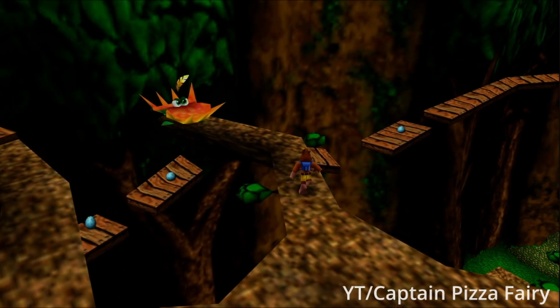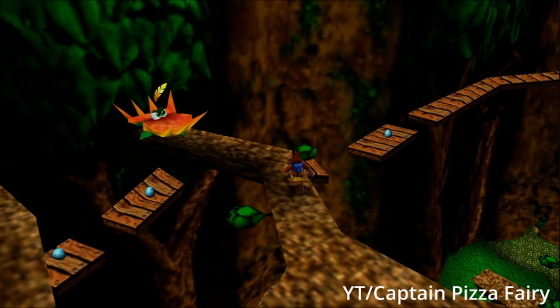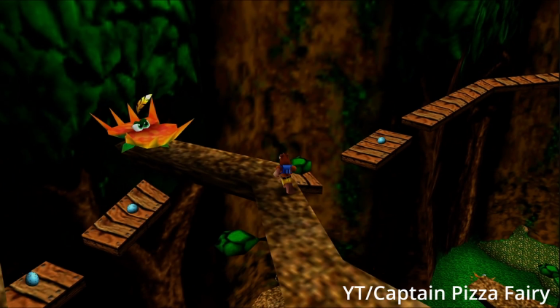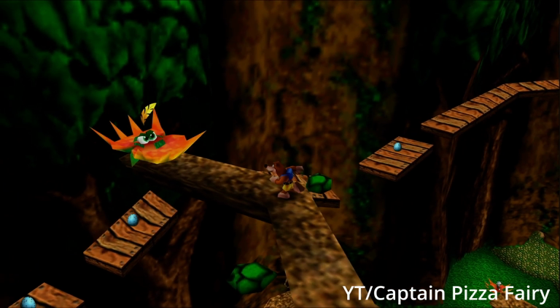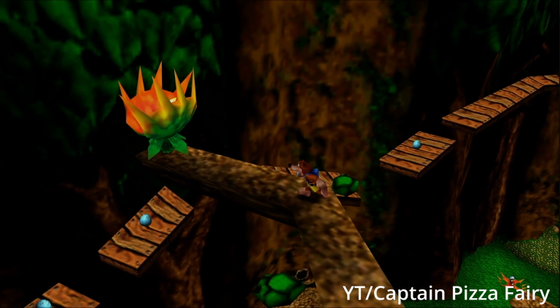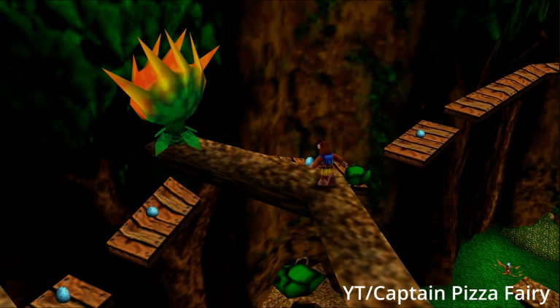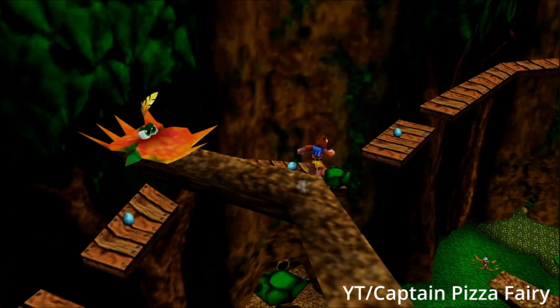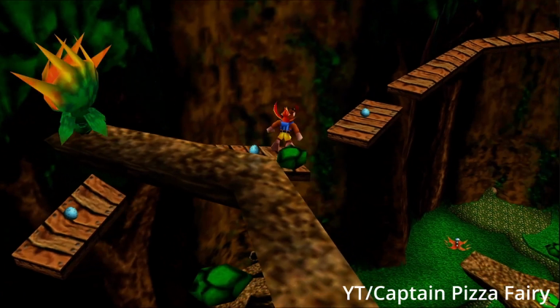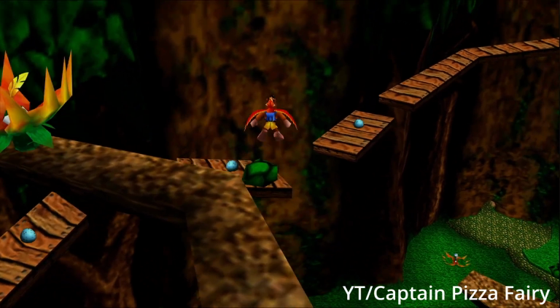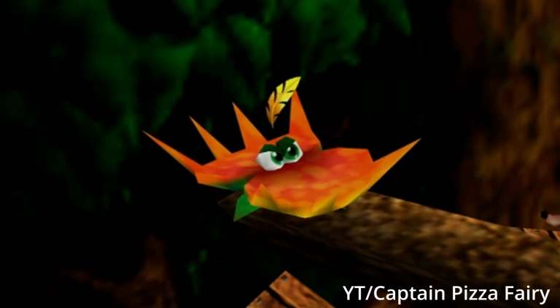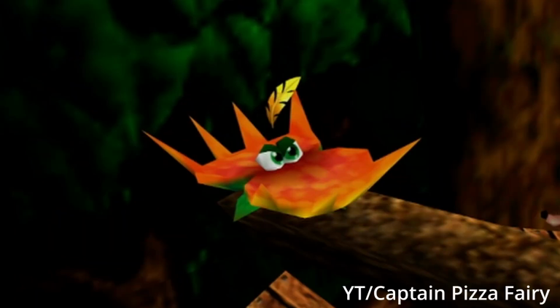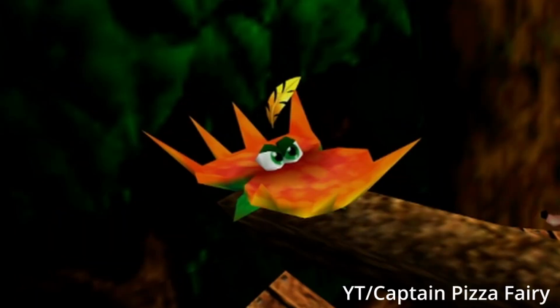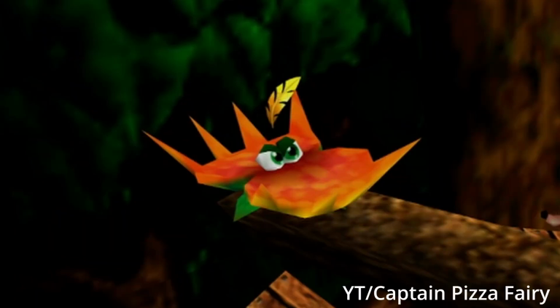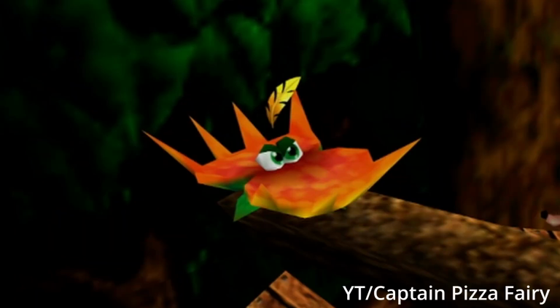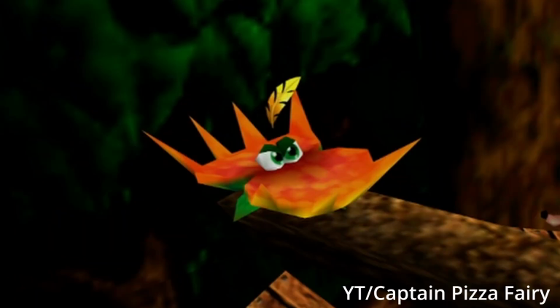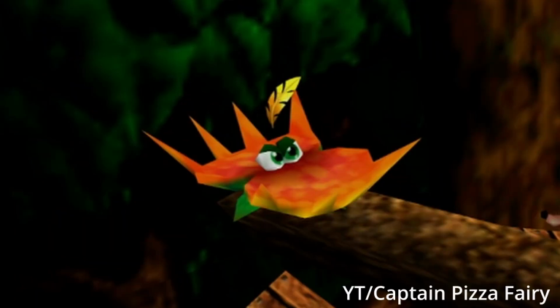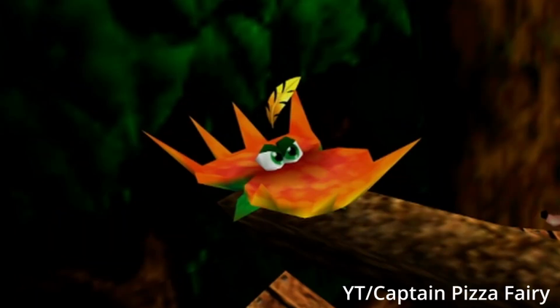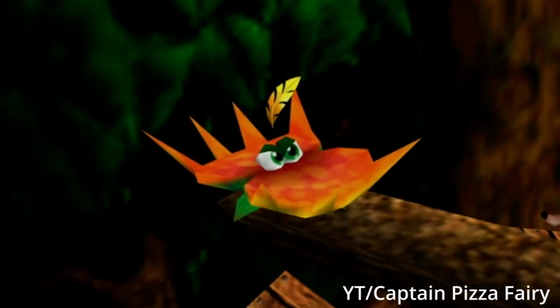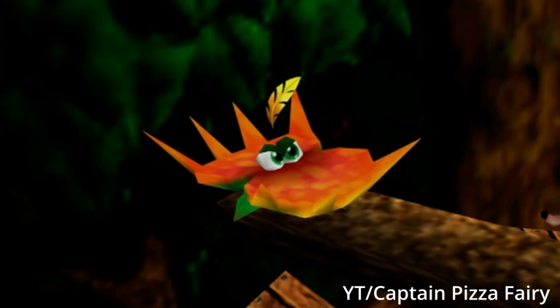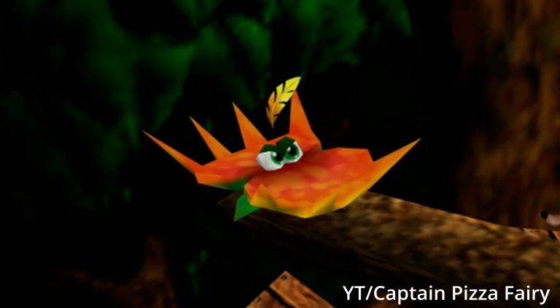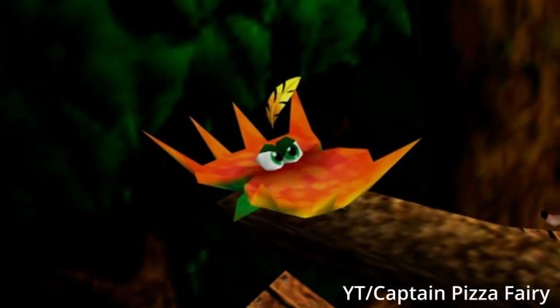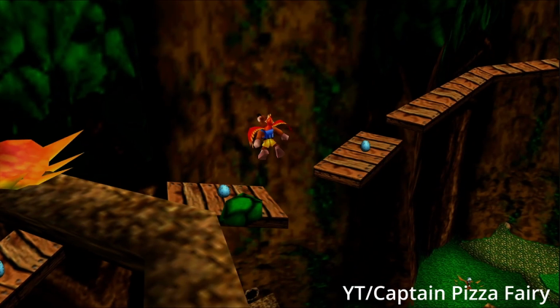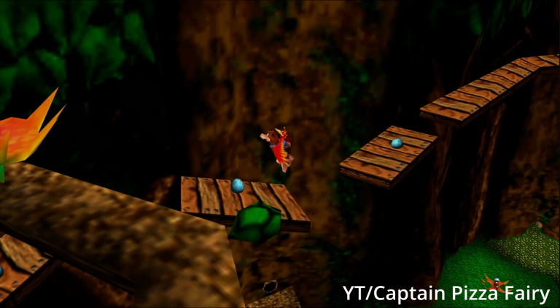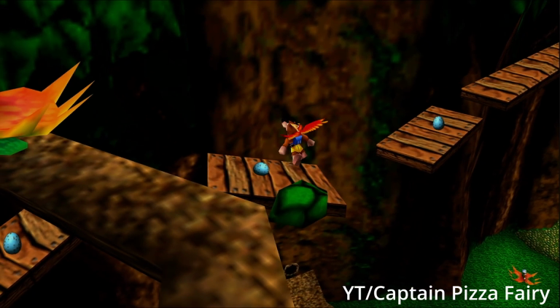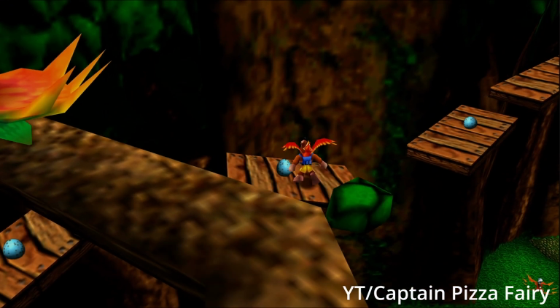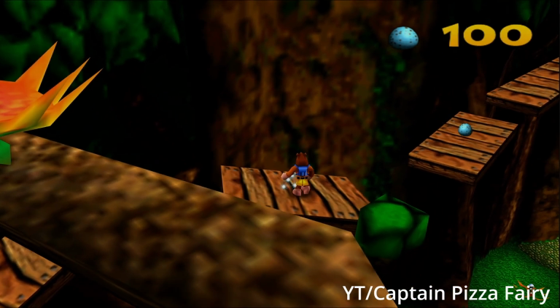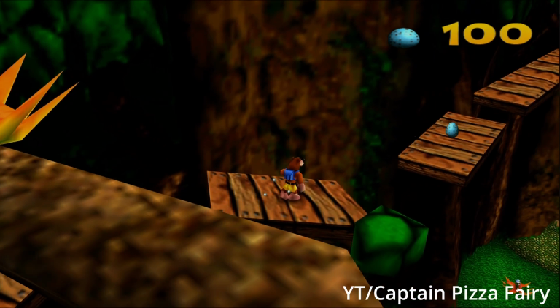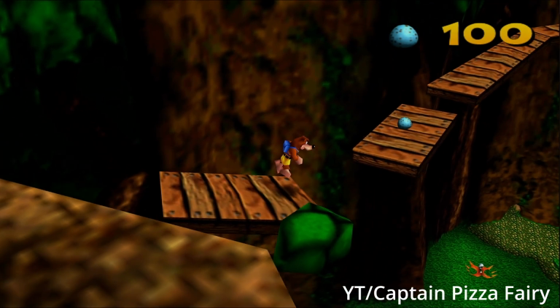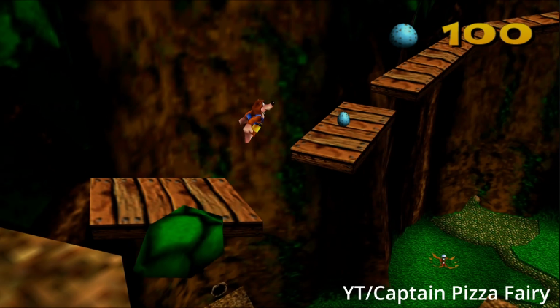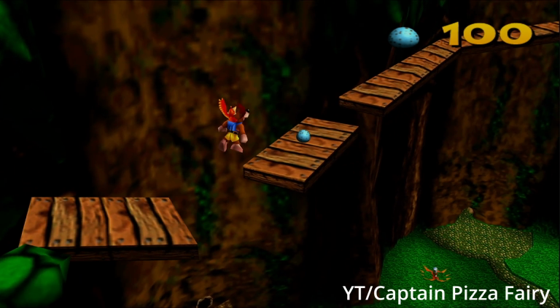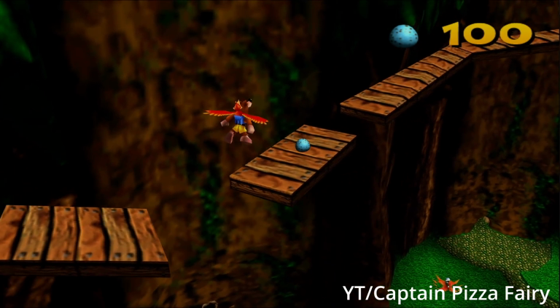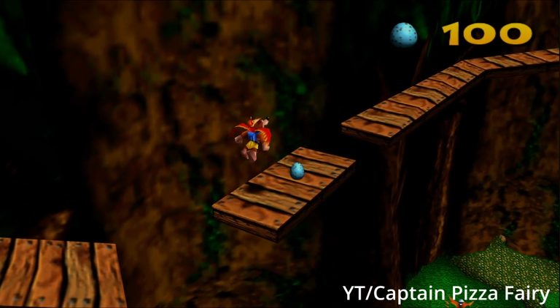Why is there a dionaea in the tree? Dionaea aren't epiphytes, meaning they don't grow on trees. I guess the game devs just needed some sort of obstacle up here.